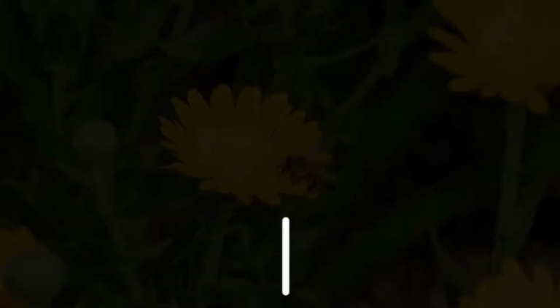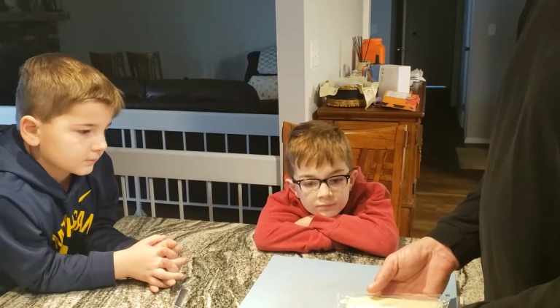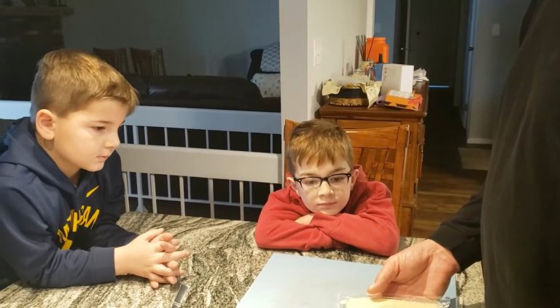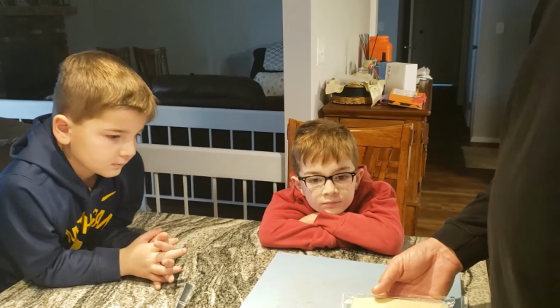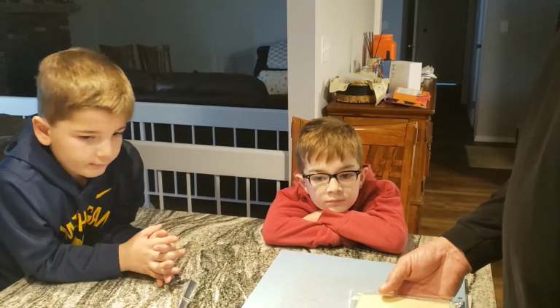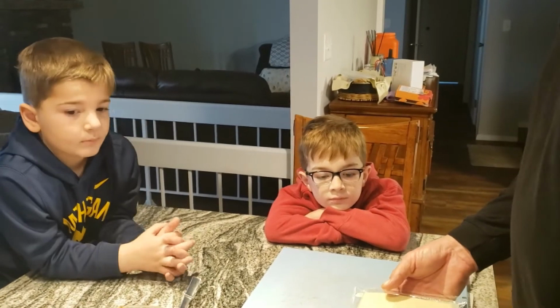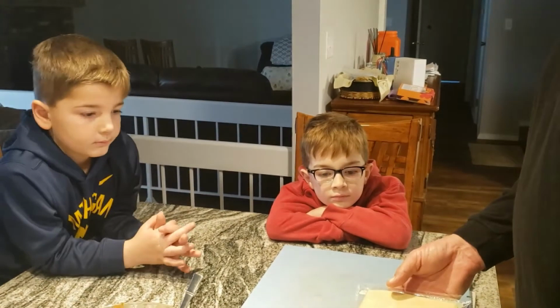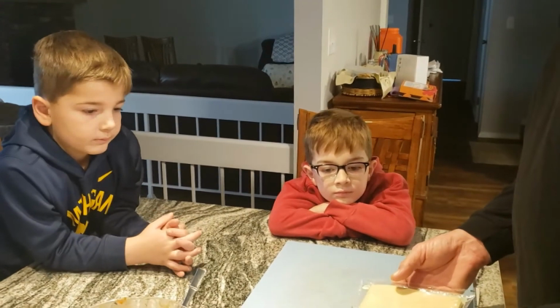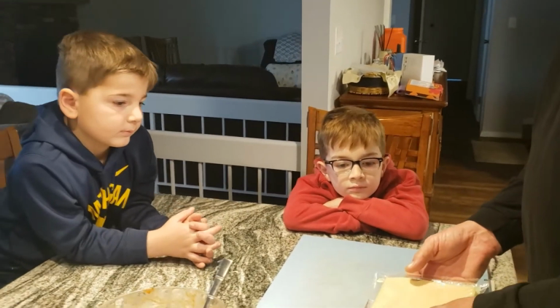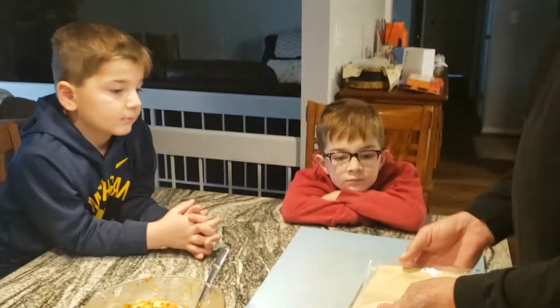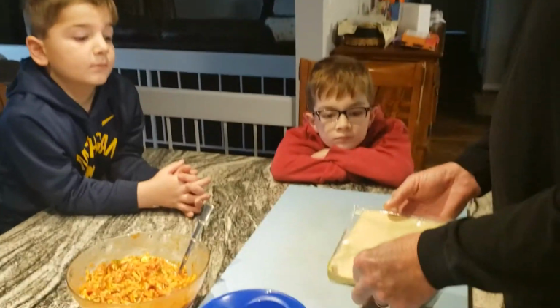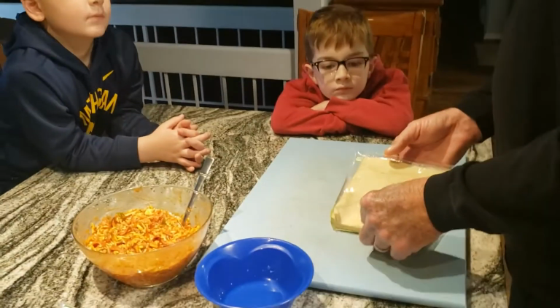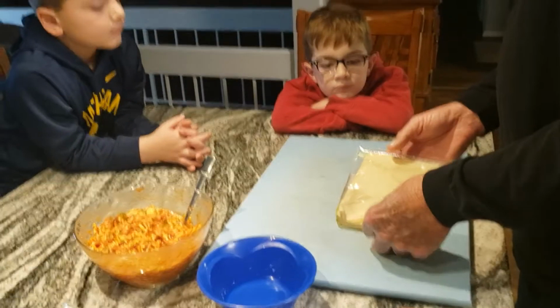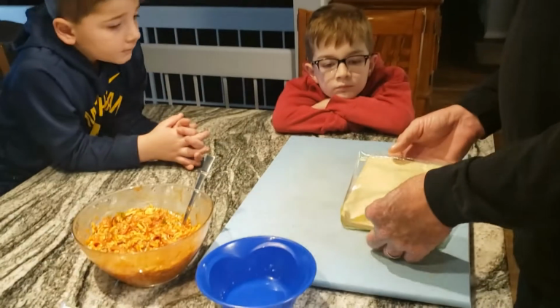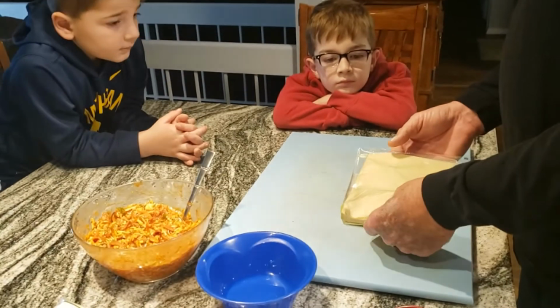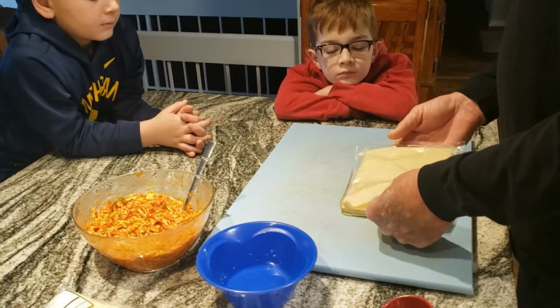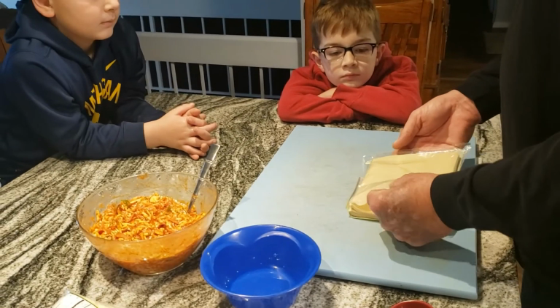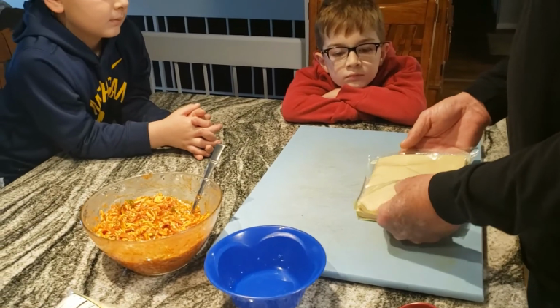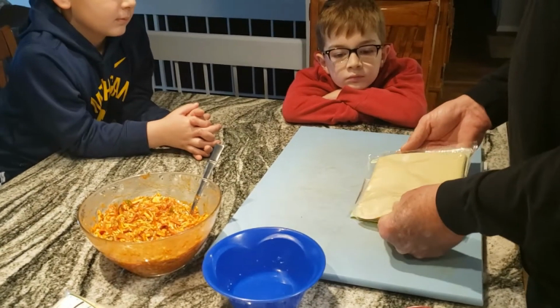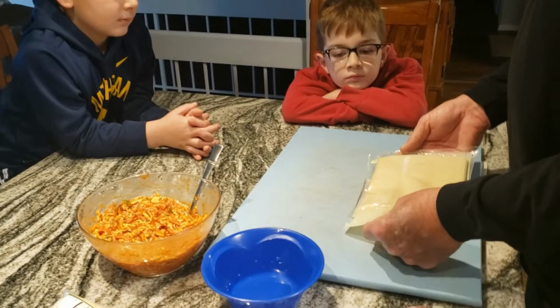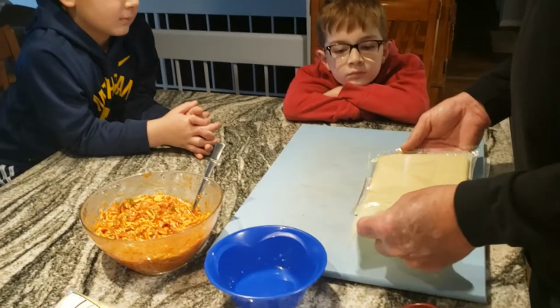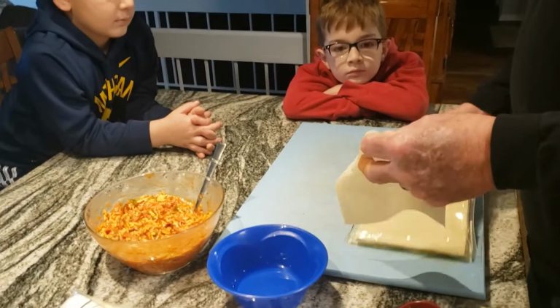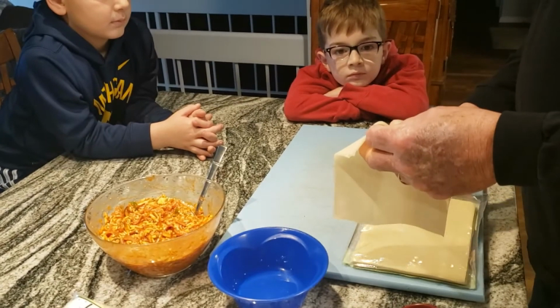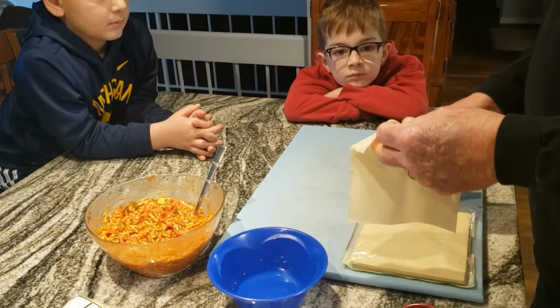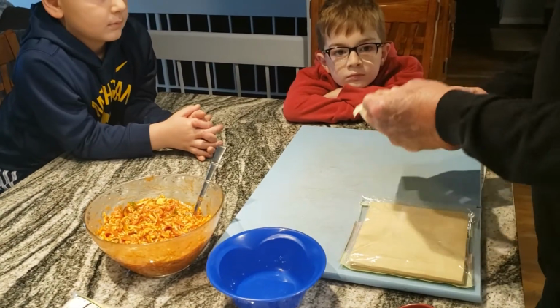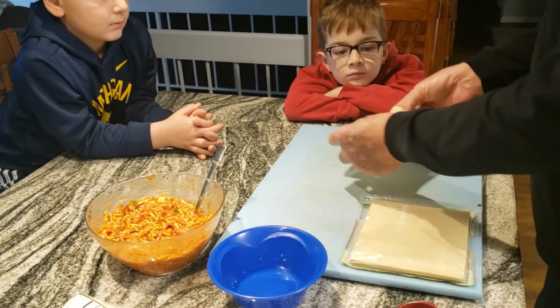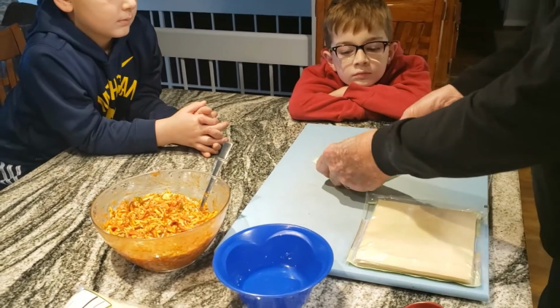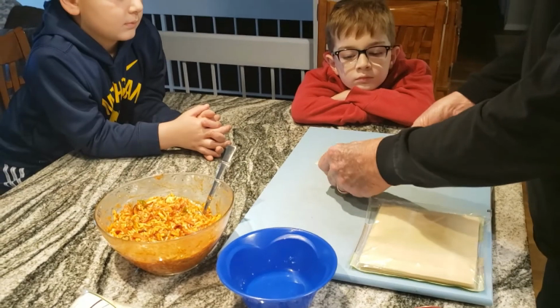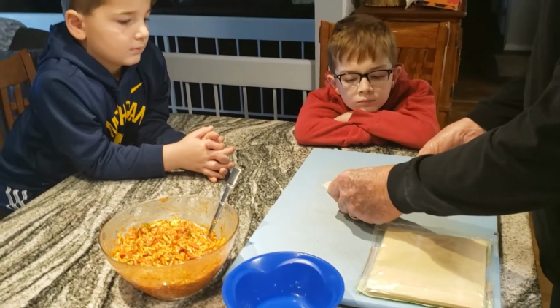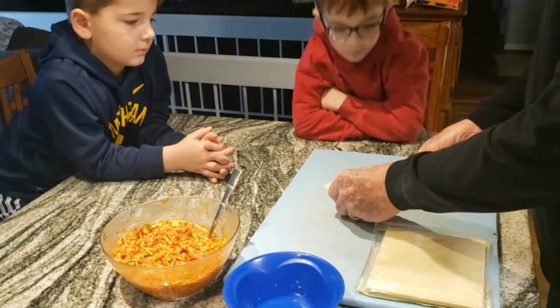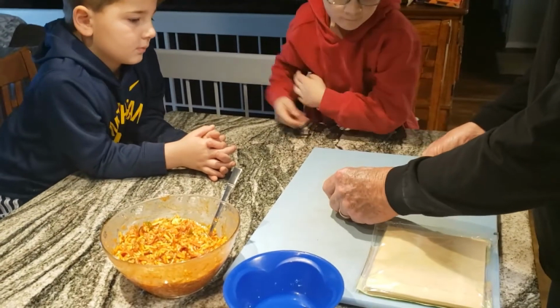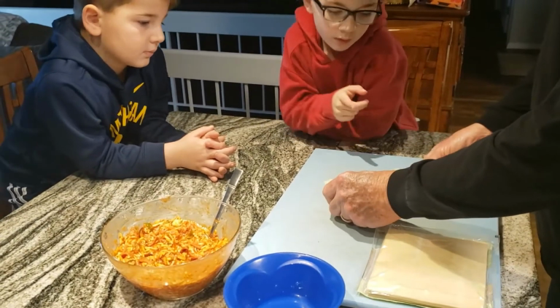What we're going to do is try to make some pizza egg rolls. I'll do one first to see how it turns out because I've never made them, and then after I try it, we'll have you guys try it.